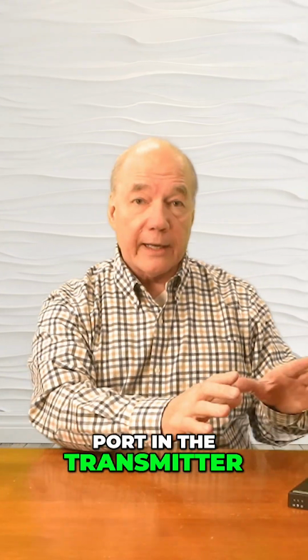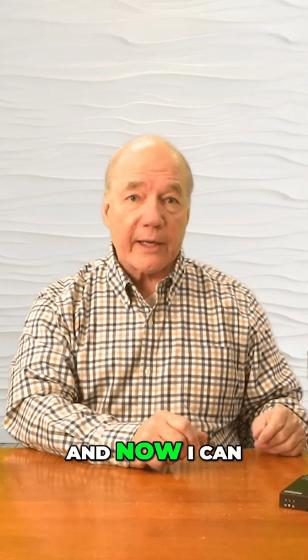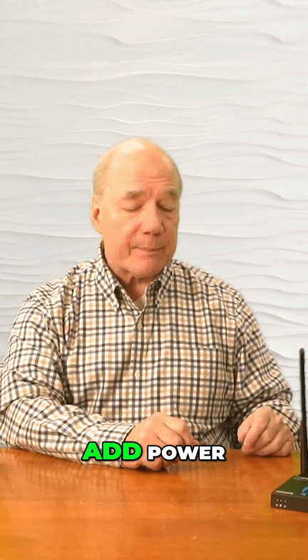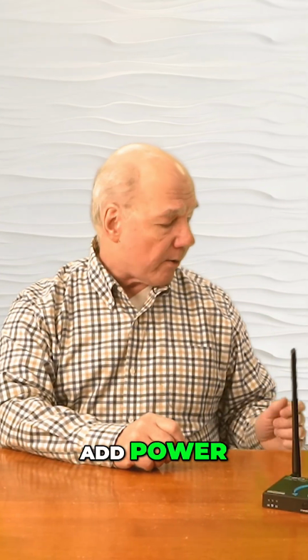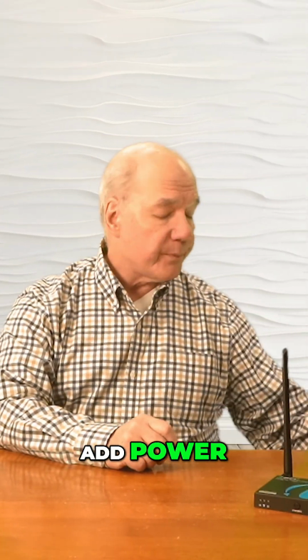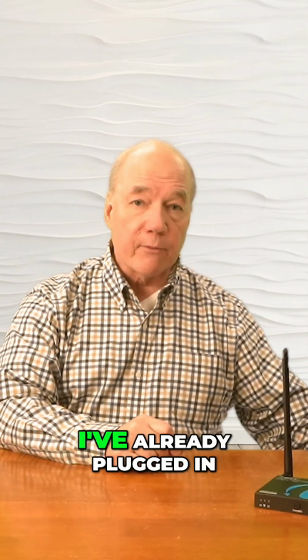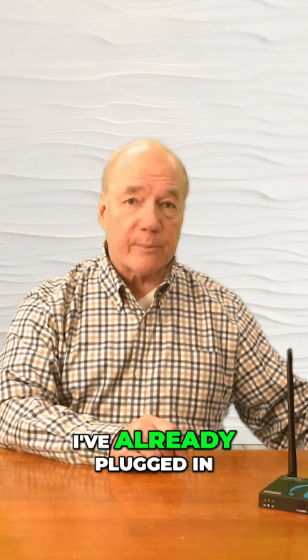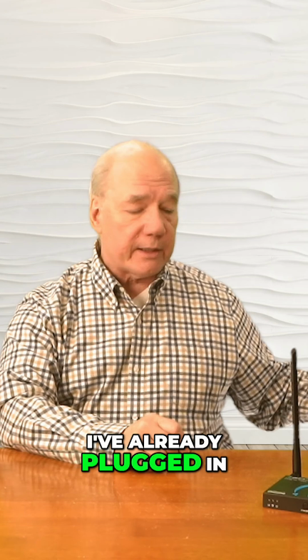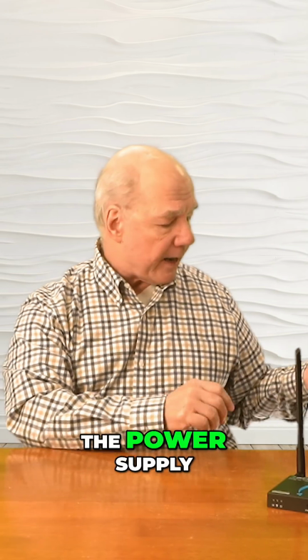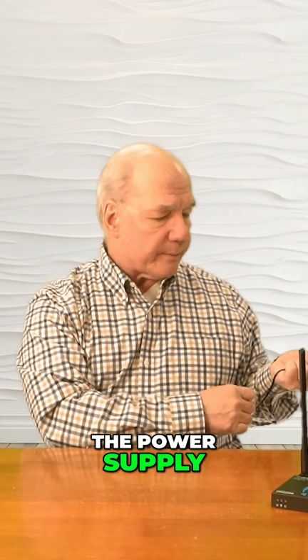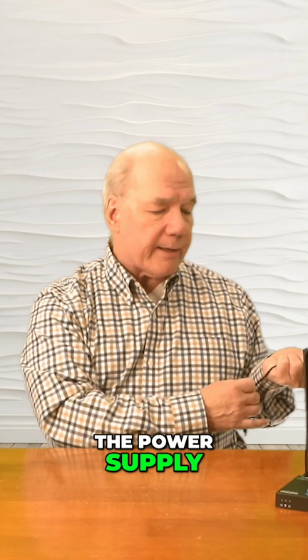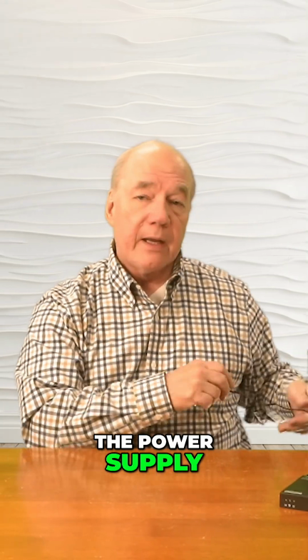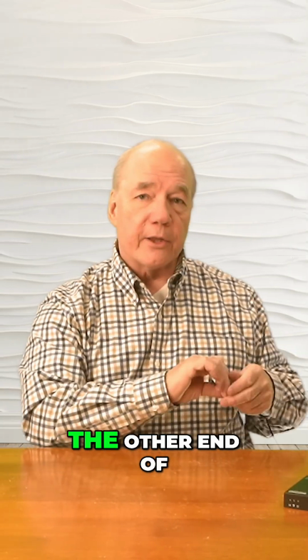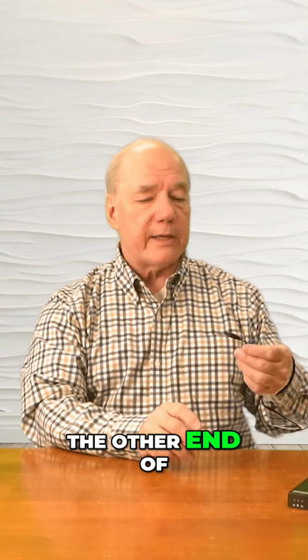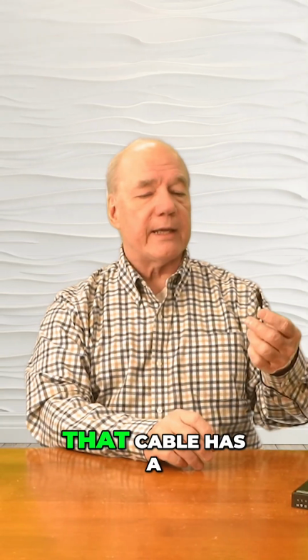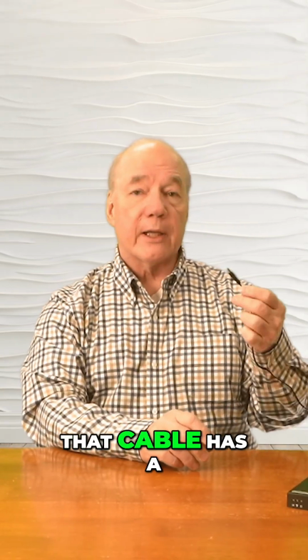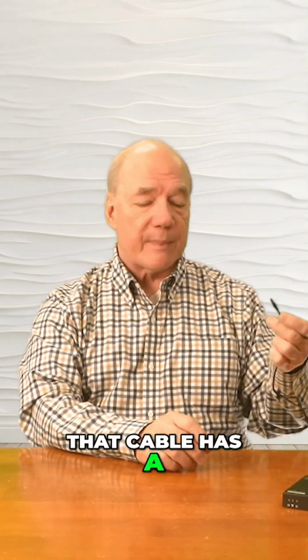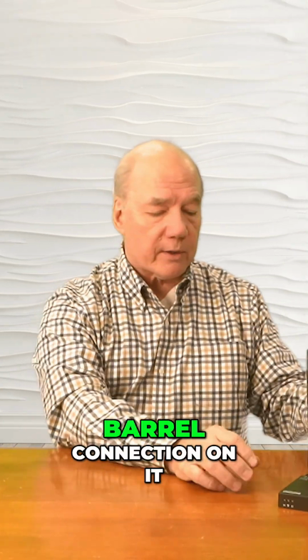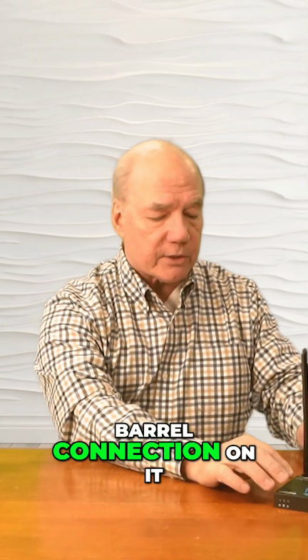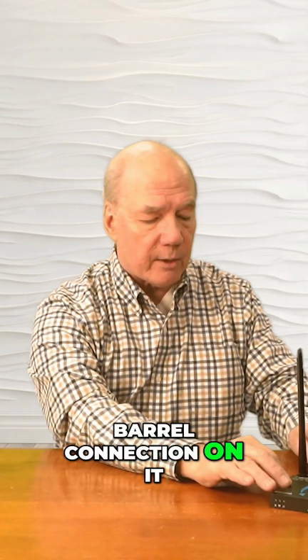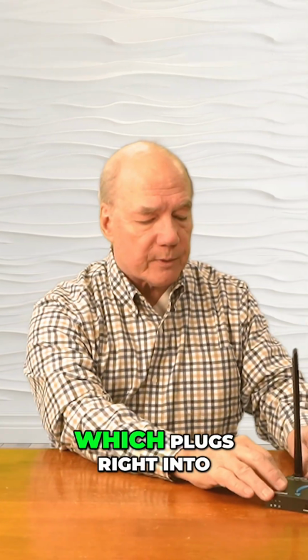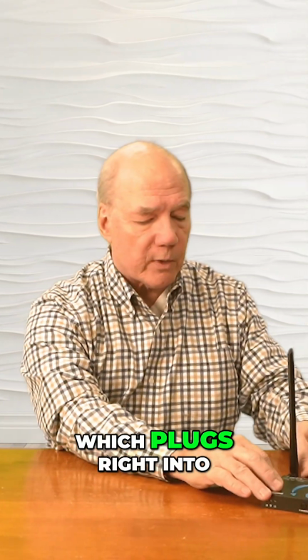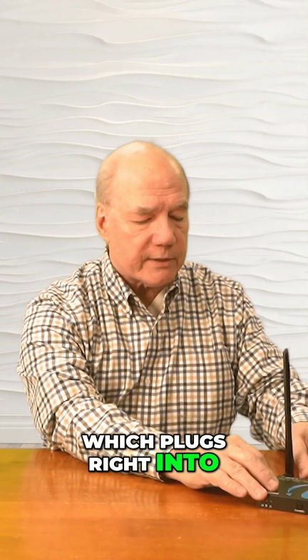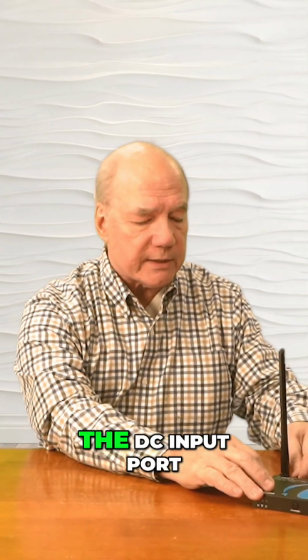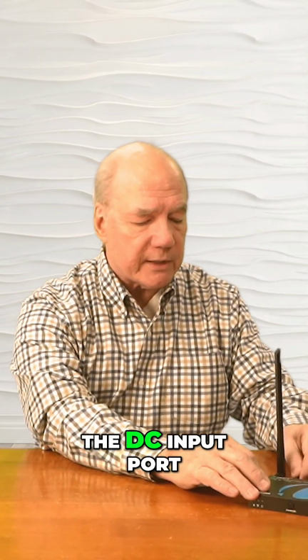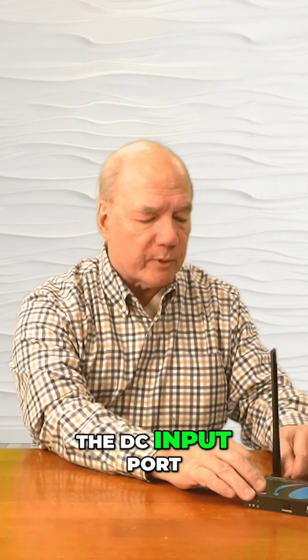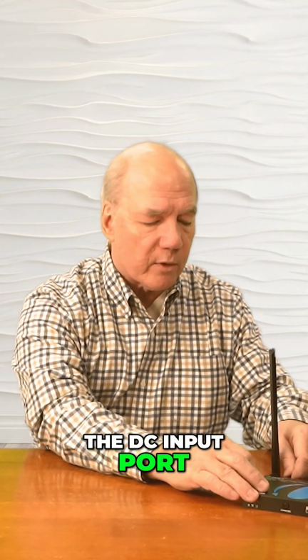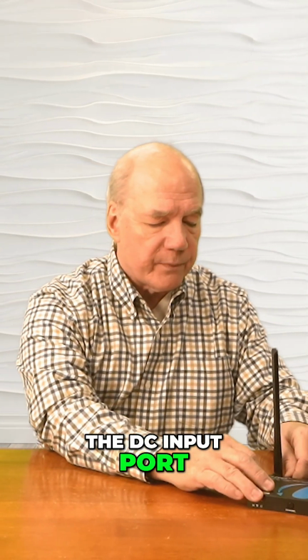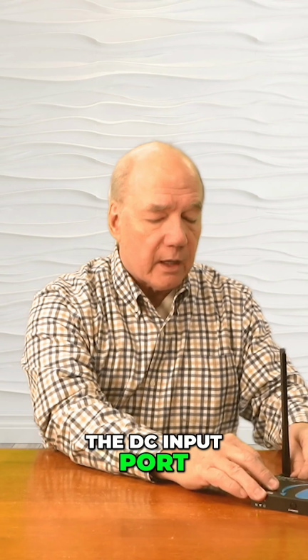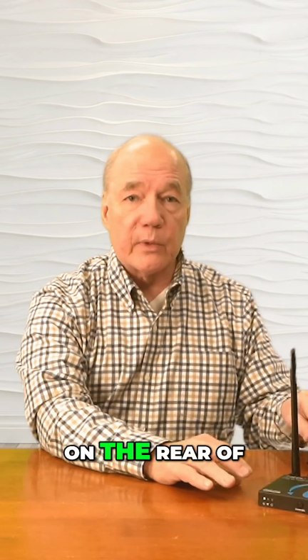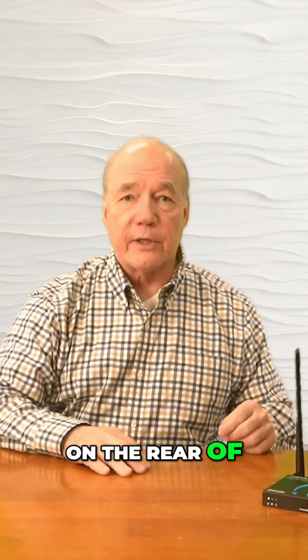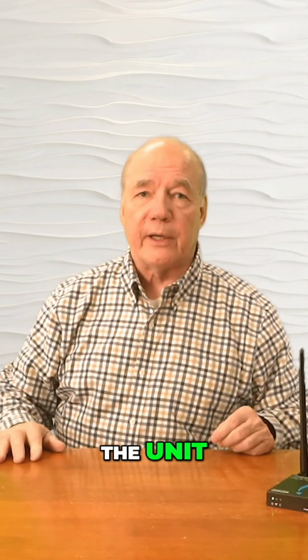And now I can add power. I've already plugged in the power supply — the other end of that cable has a barrel connection on it which plugs right into the DC input port on the rear of the unit.